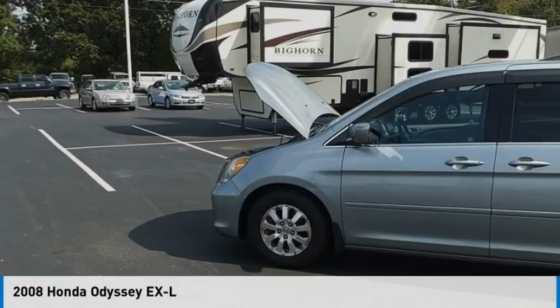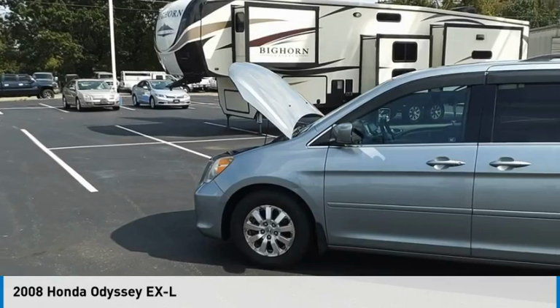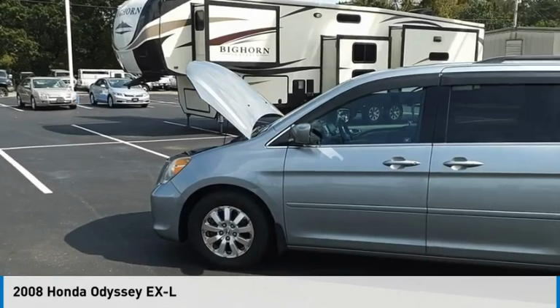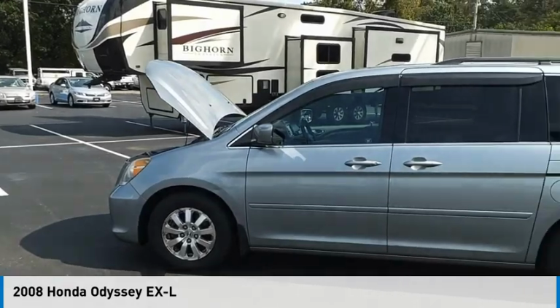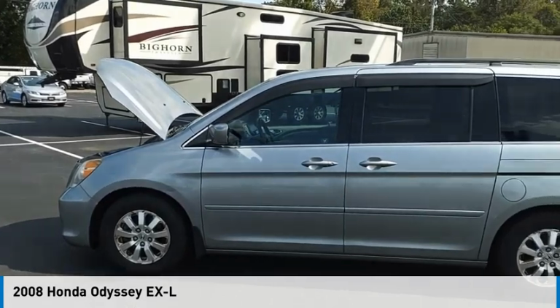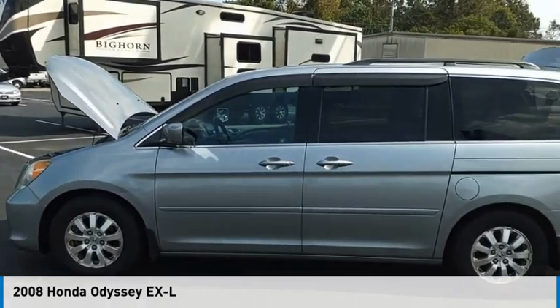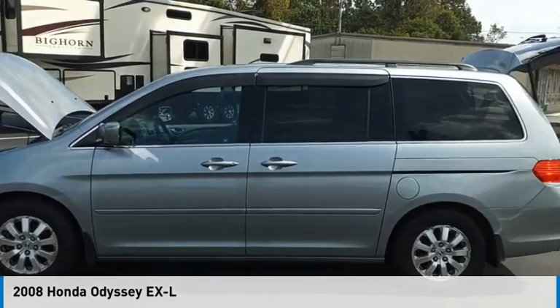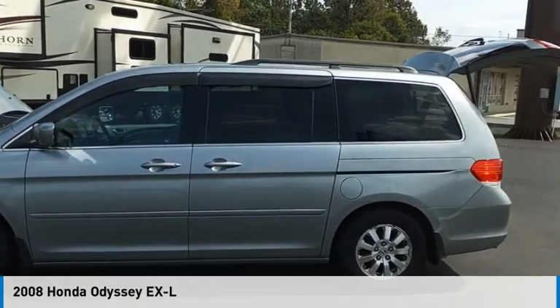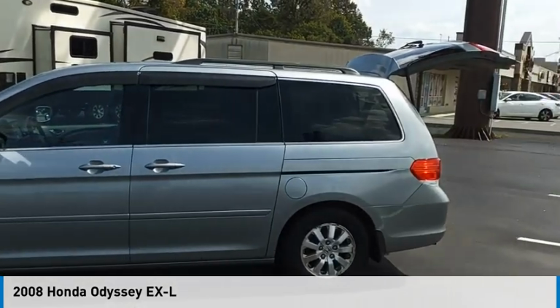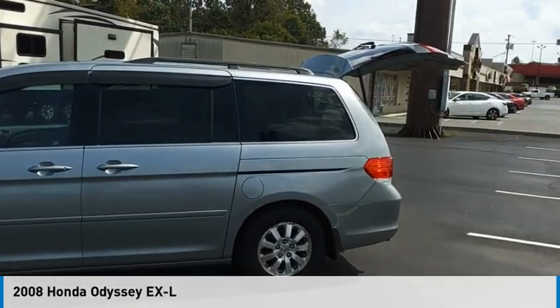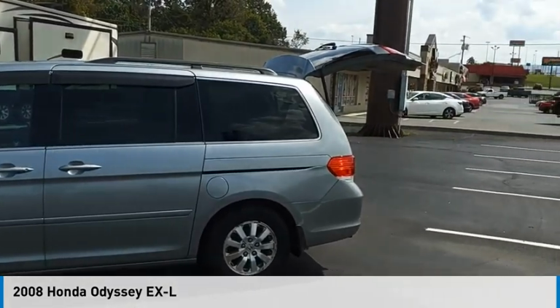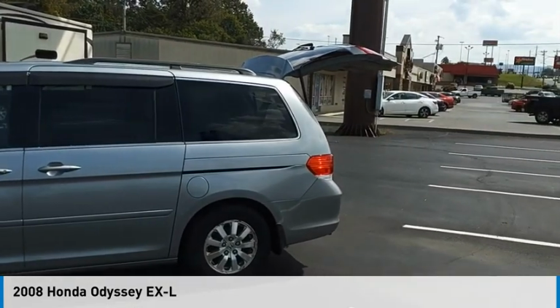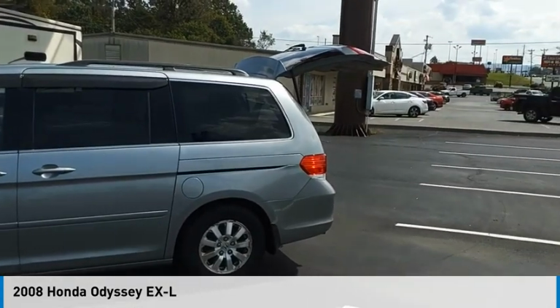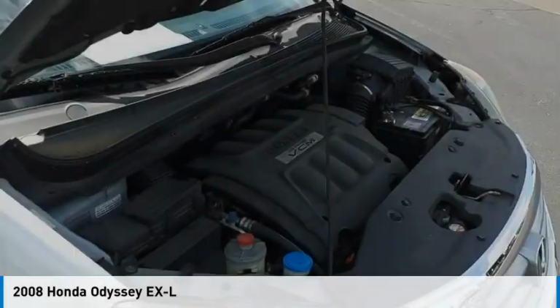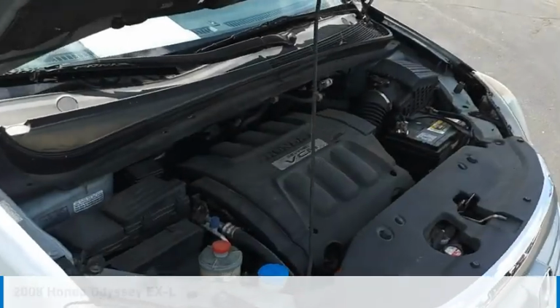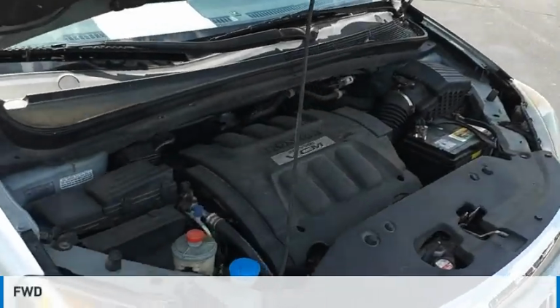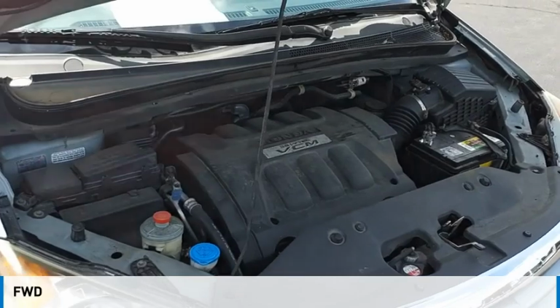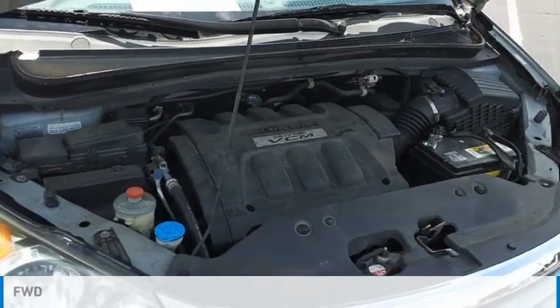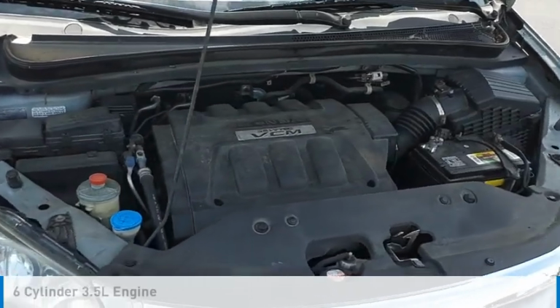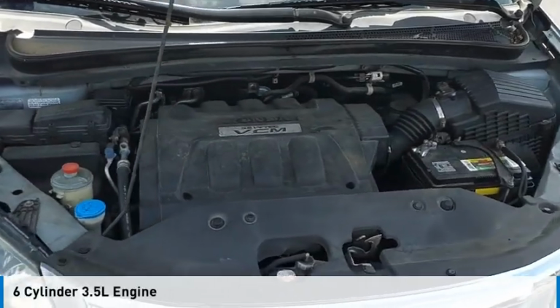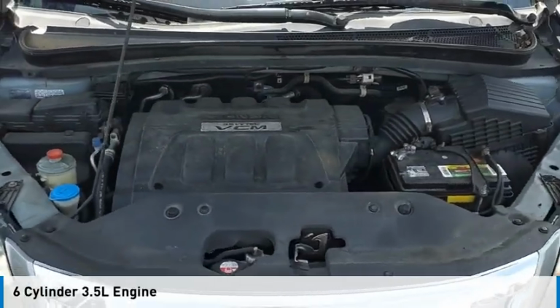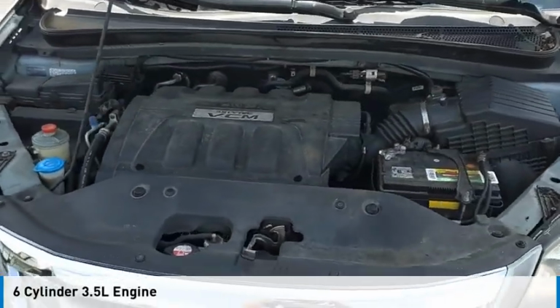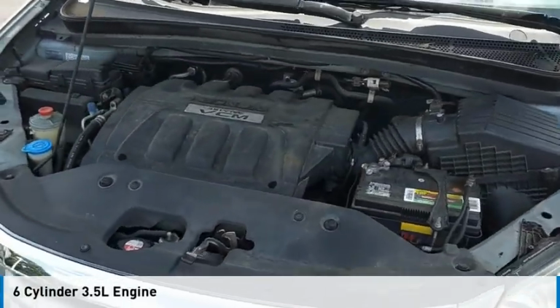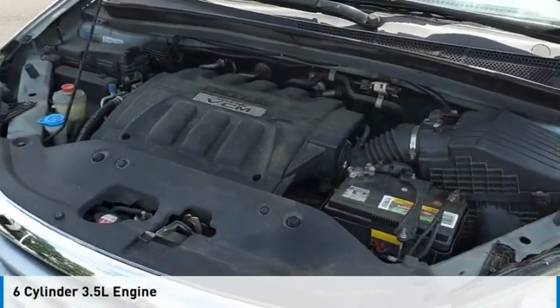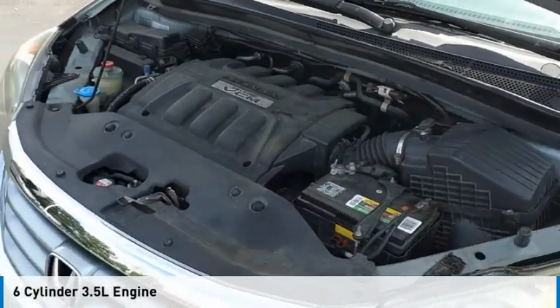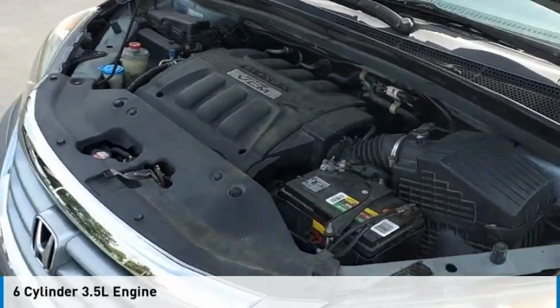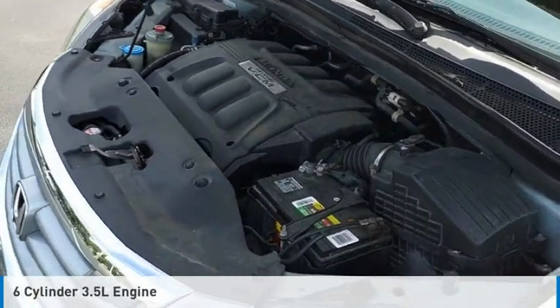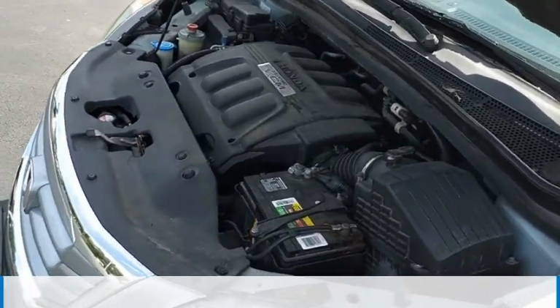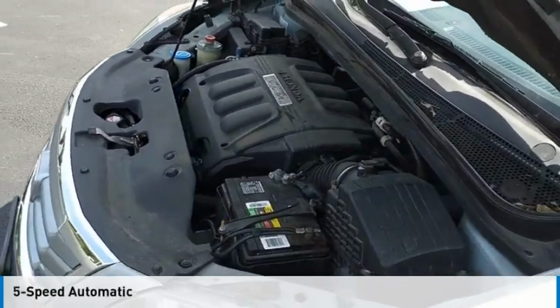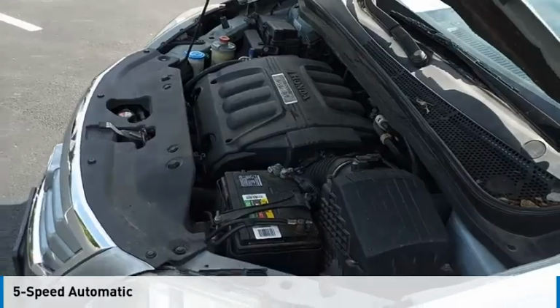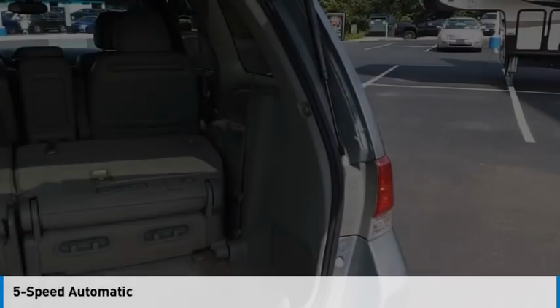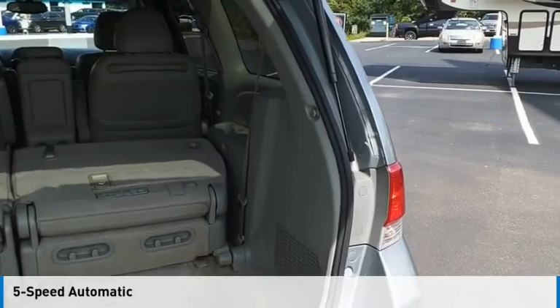Looking for the right vehicle? Check out the 2008 Odyssey. This vehicle is powered by a front wheel drive, 6 cylinder, 3.5 liter engine and comes with a 5 speed automatic transmission.